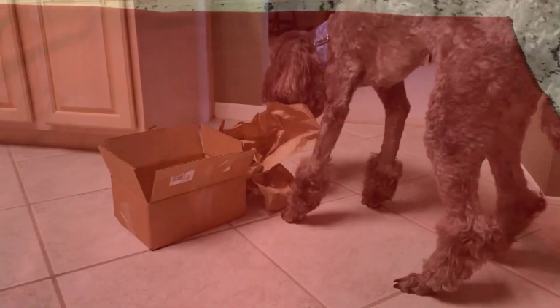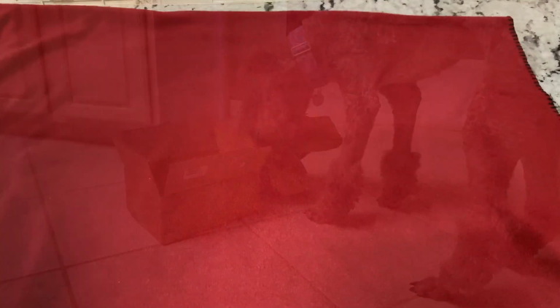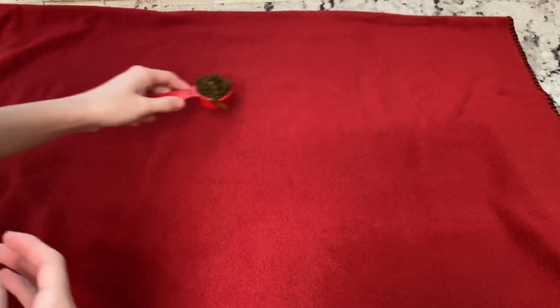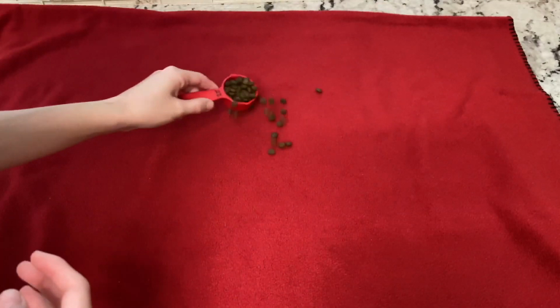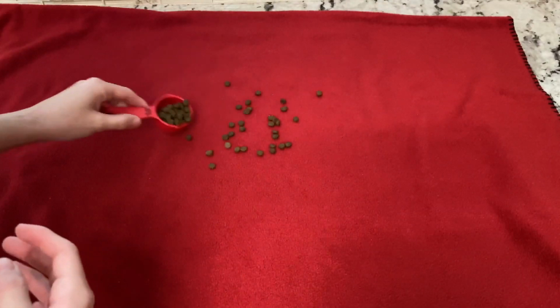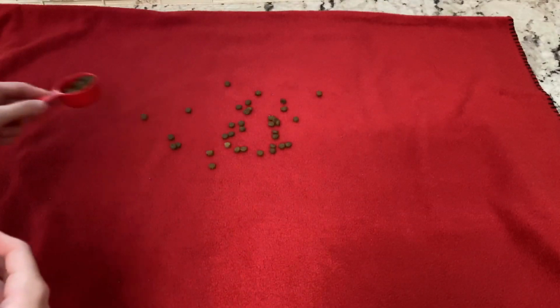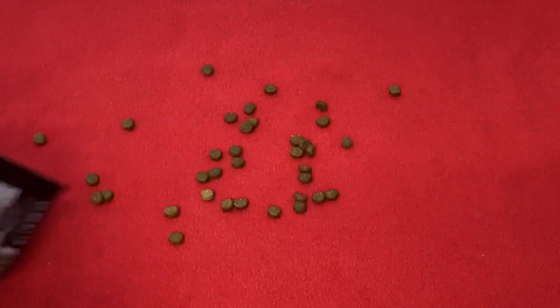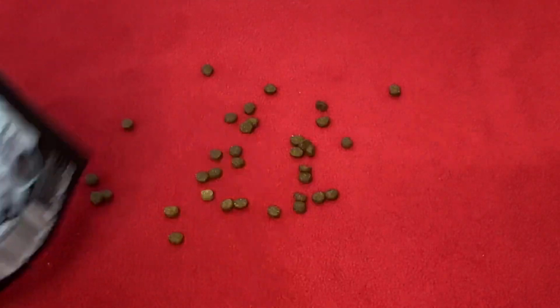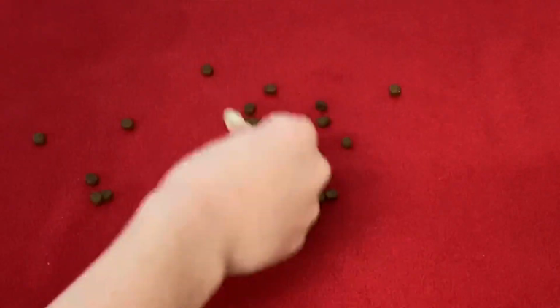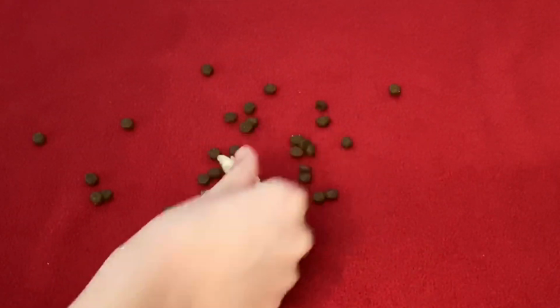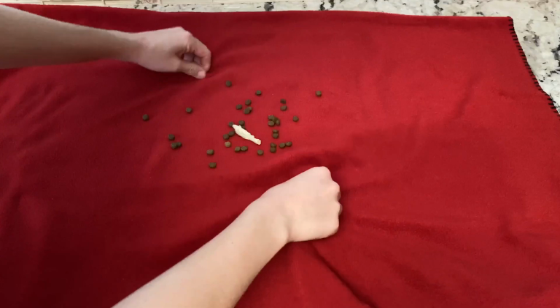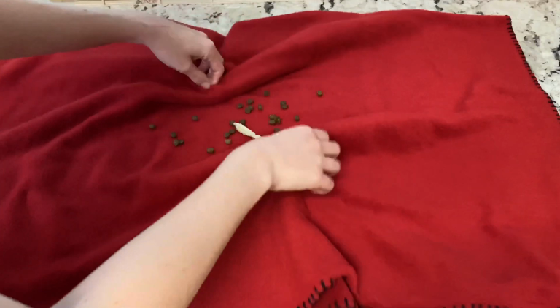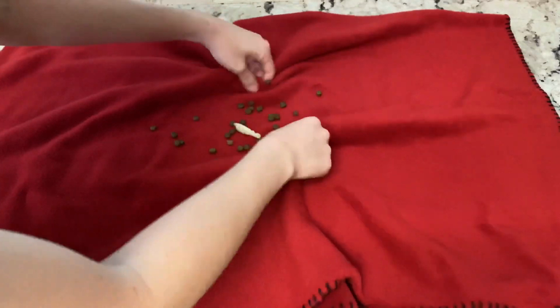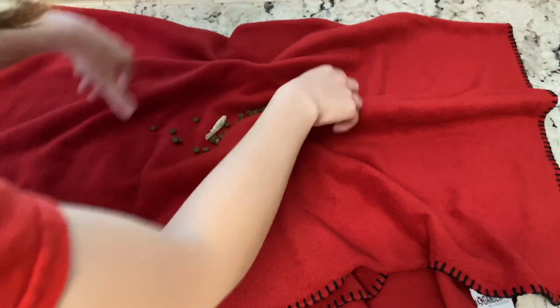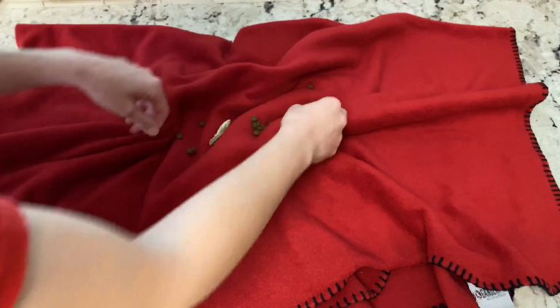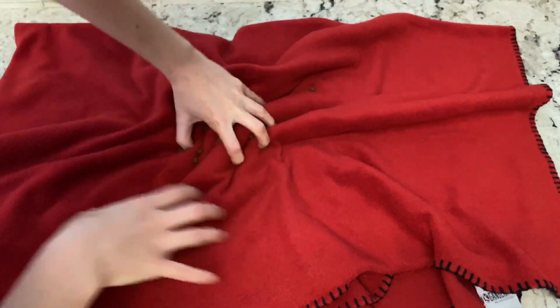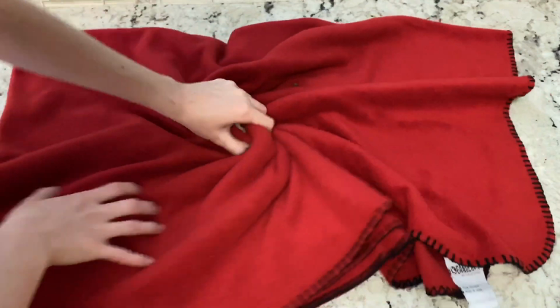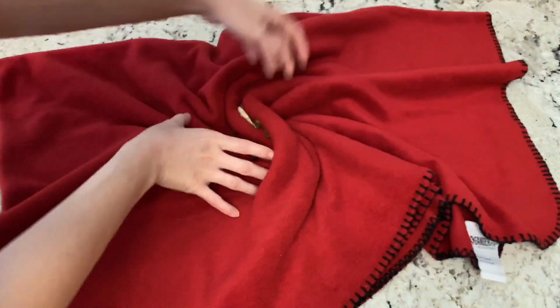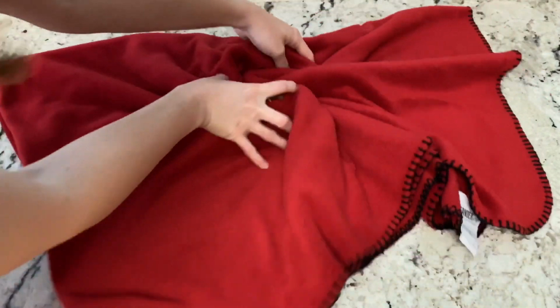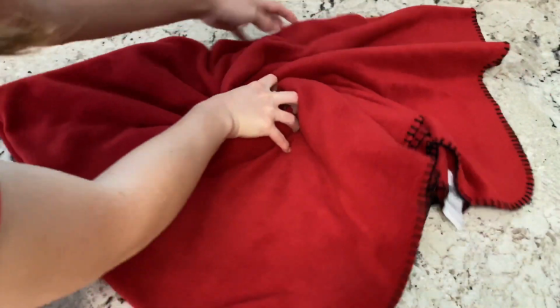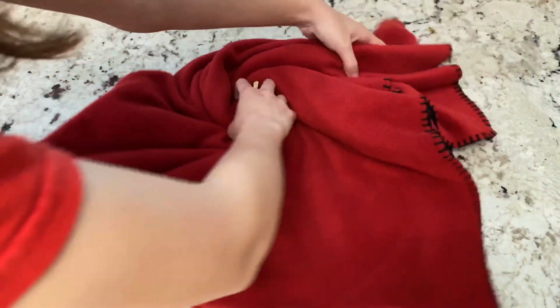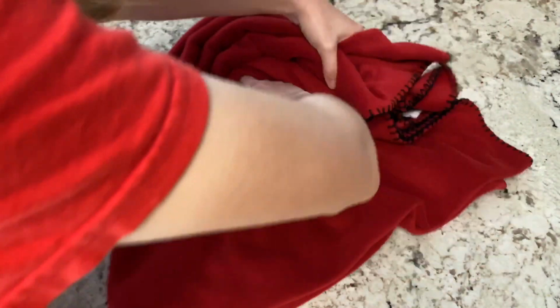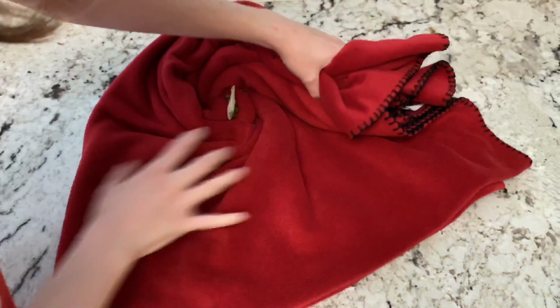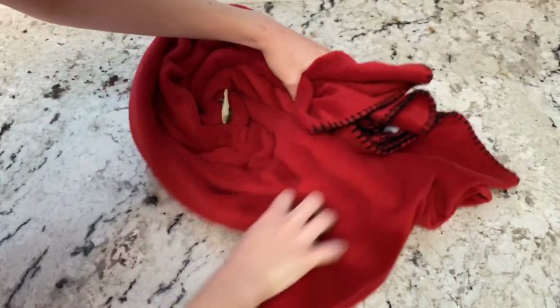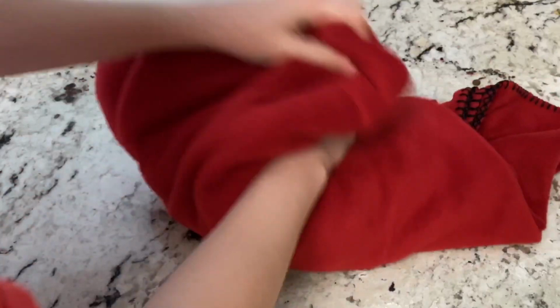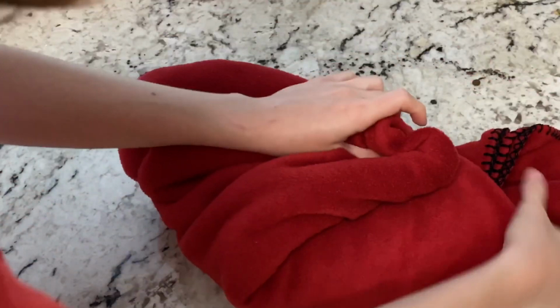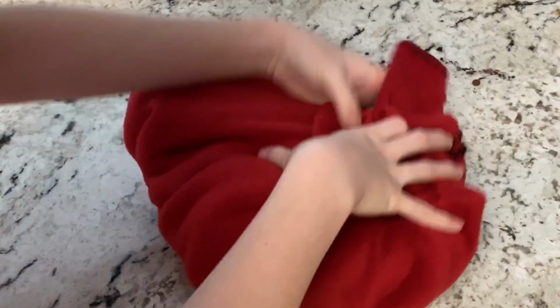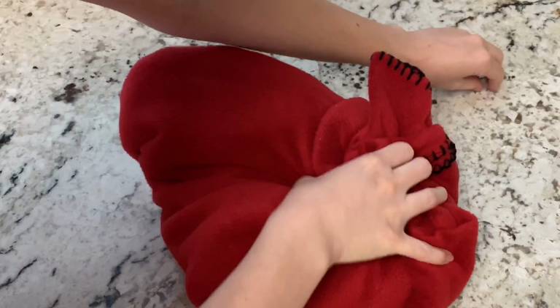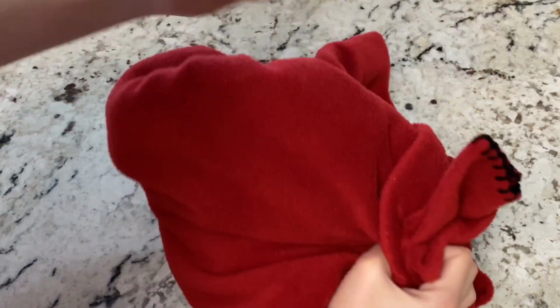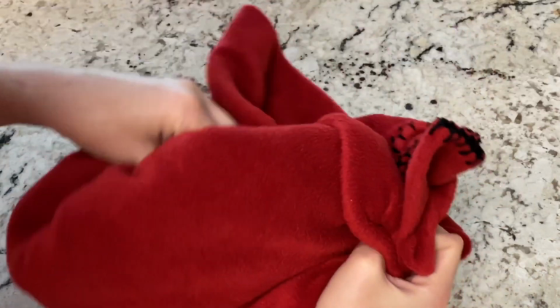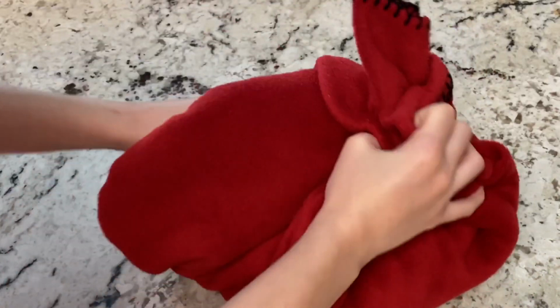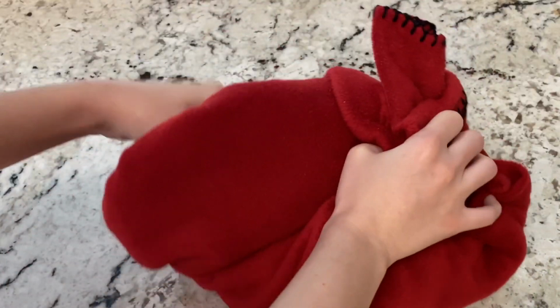Our fourth activity involves a blanket. Simply sprinkle kibble inside and twist, fold, or roll the blanket to make it a little bit more difficult. You can also tie a knot in the blanket if your dog finds this too easy.